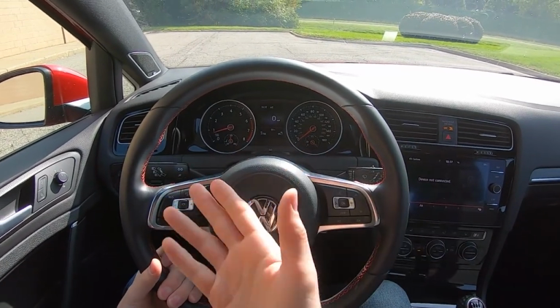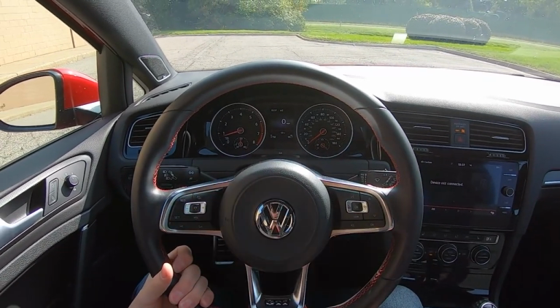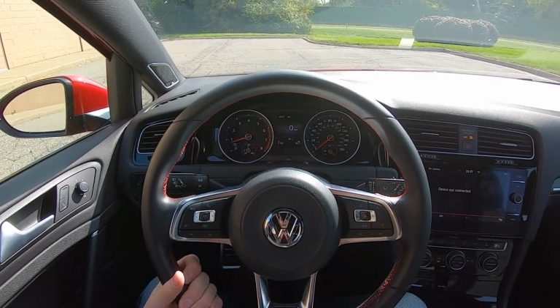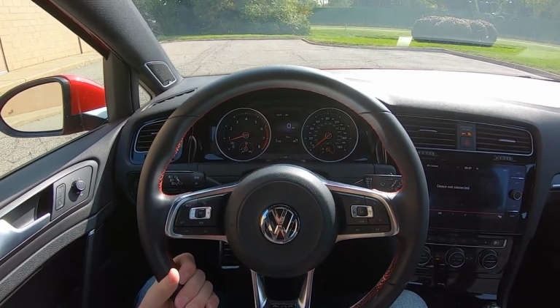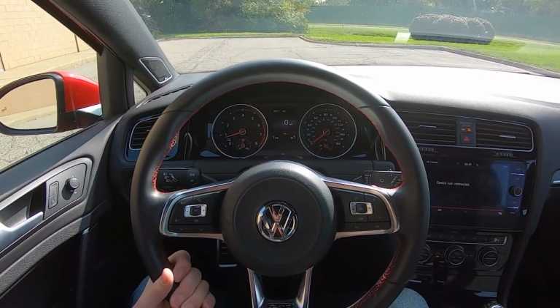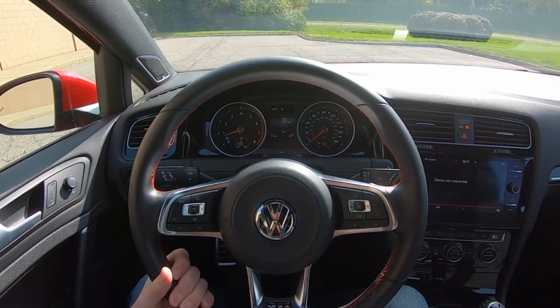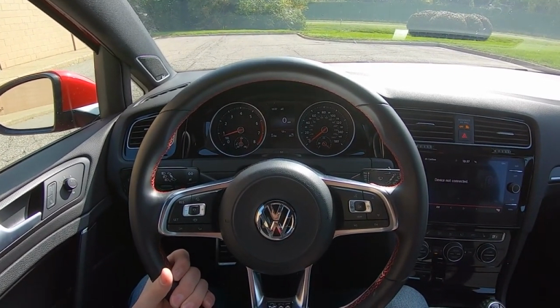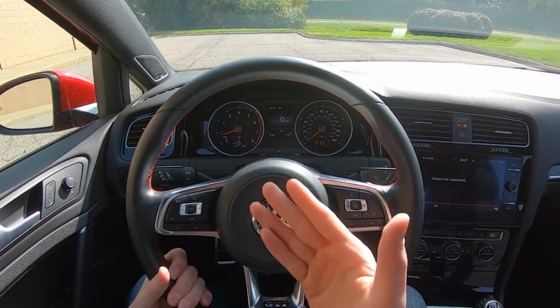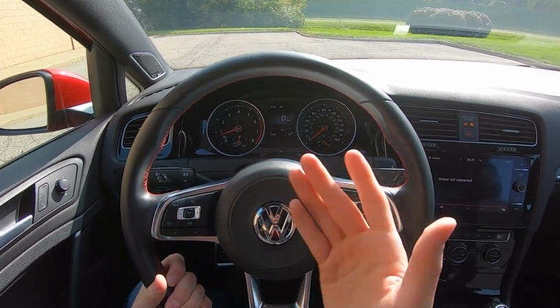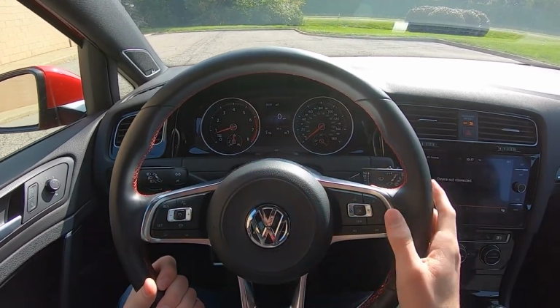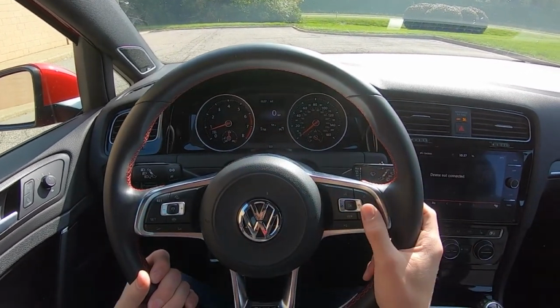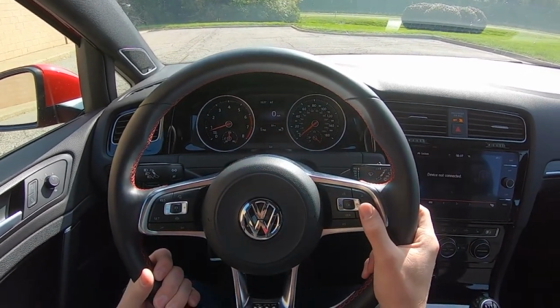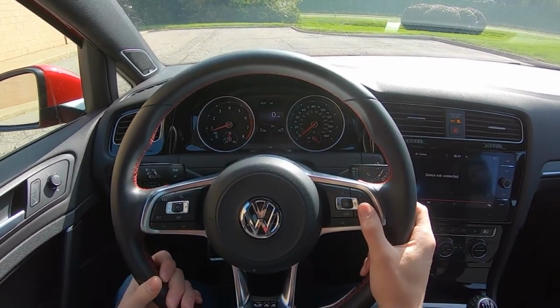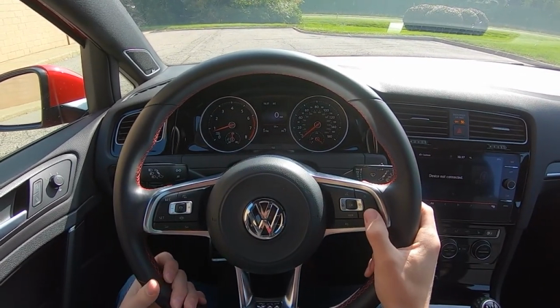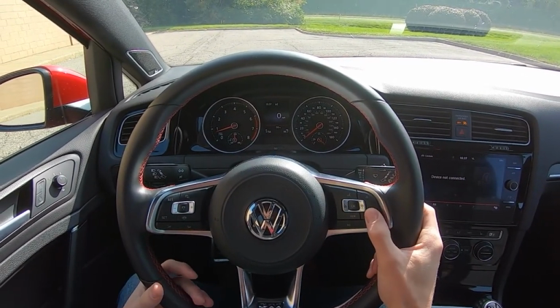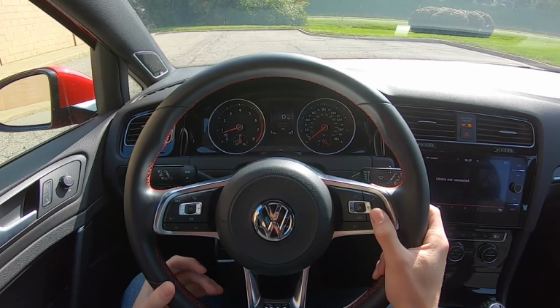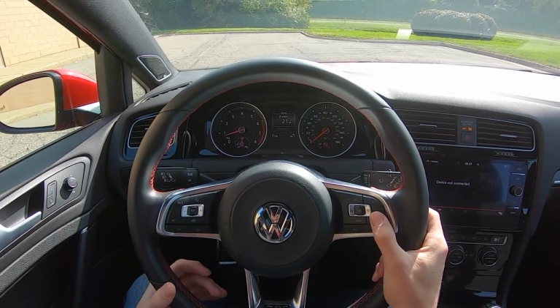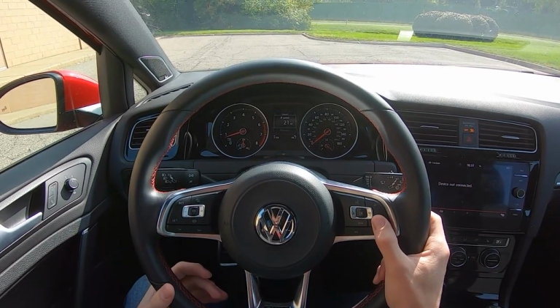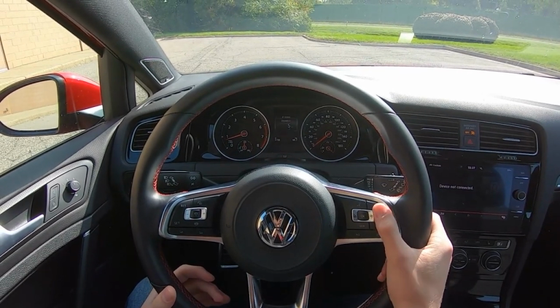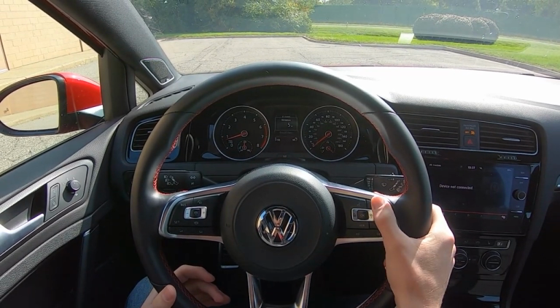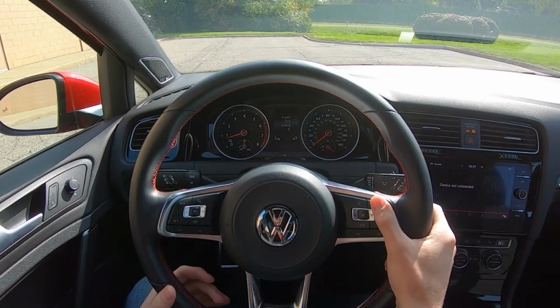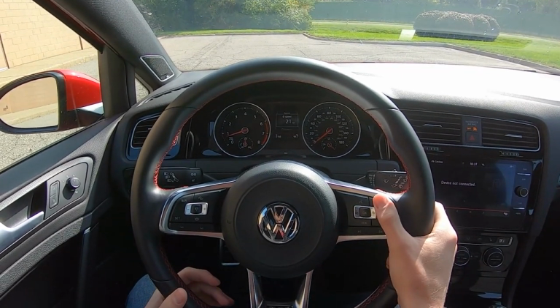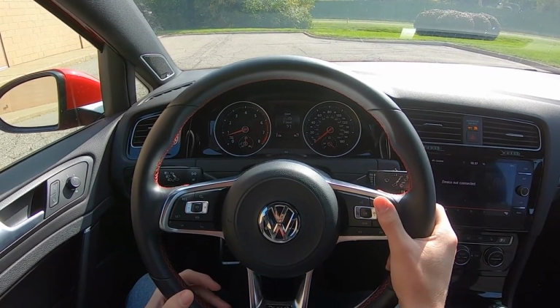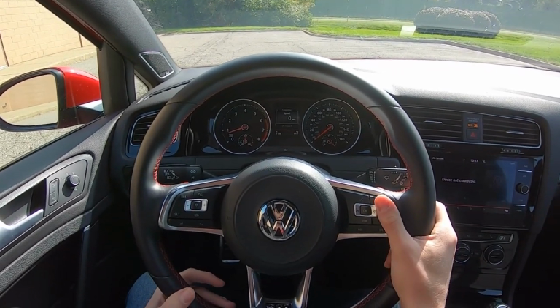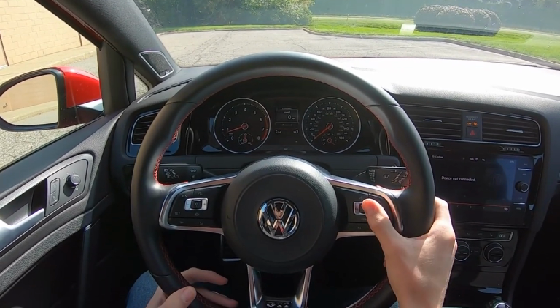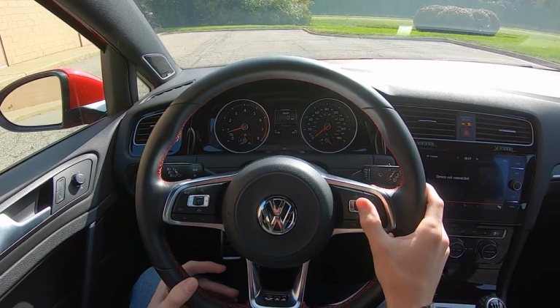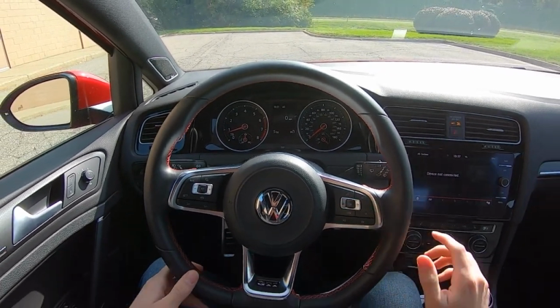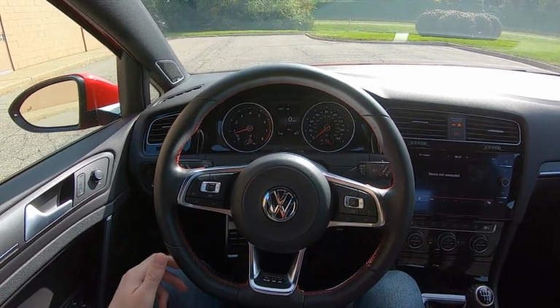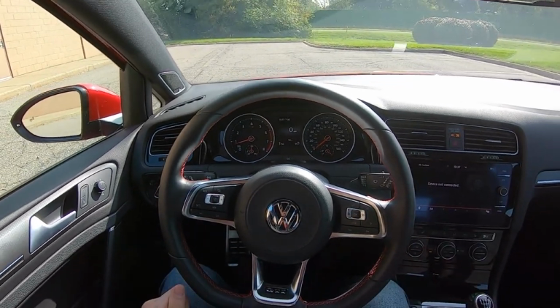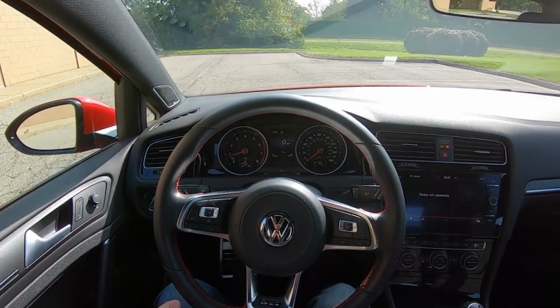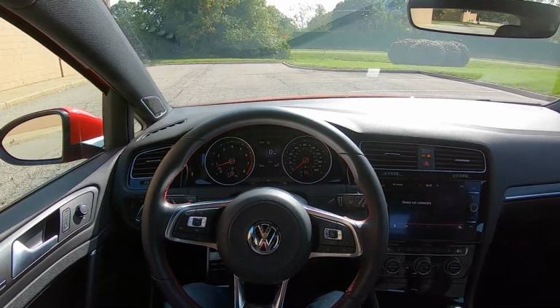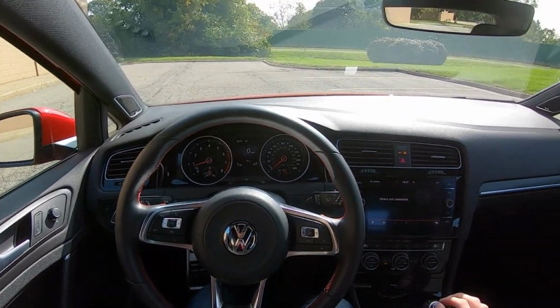The gauge cluster is very nice, handsome, mature, and usable — analog tach and speedometer with a good digital display that gives you speed, average fuel, distance traveled, and all that important information.